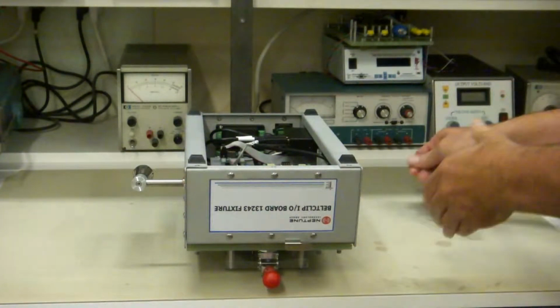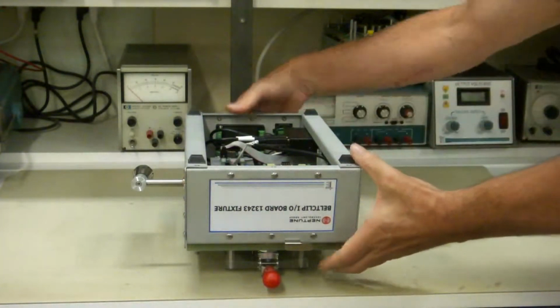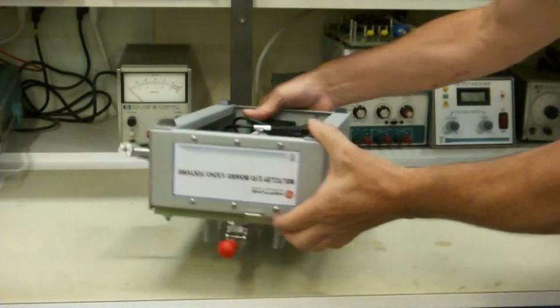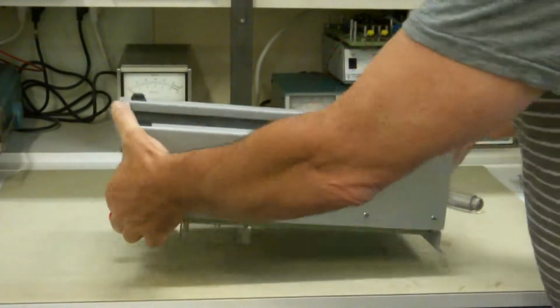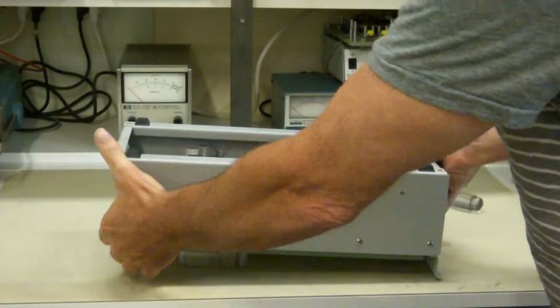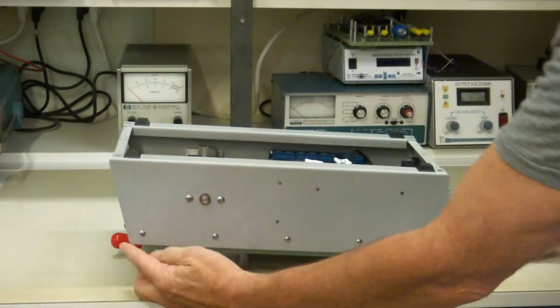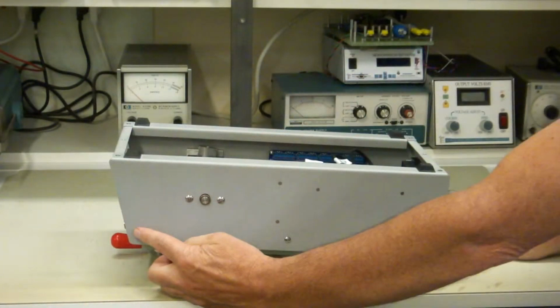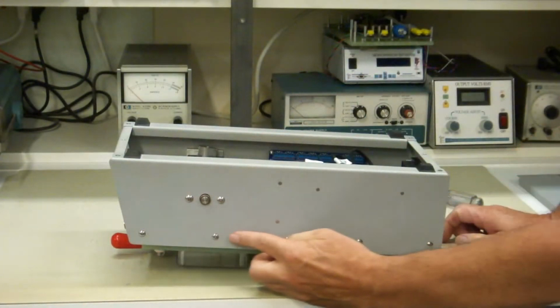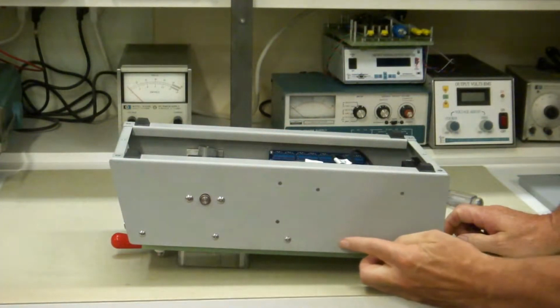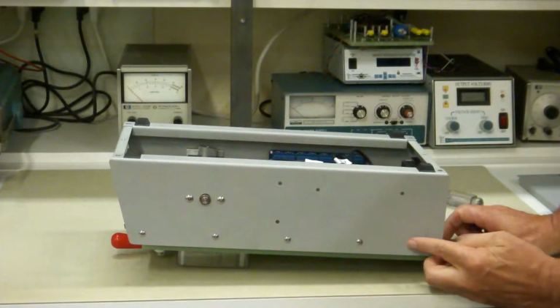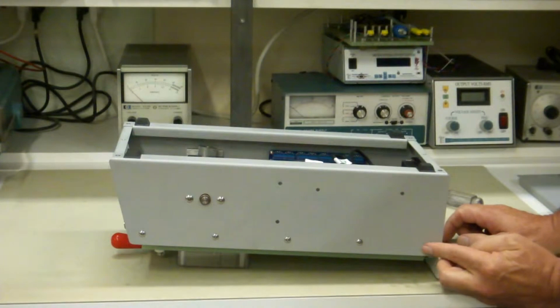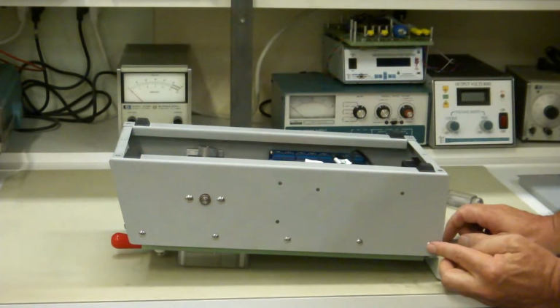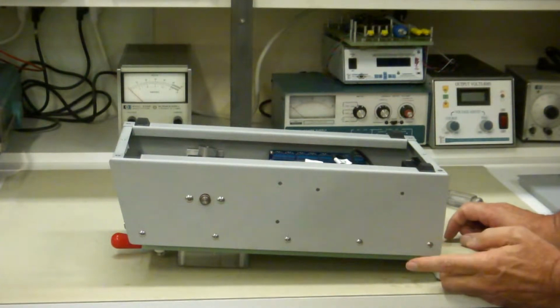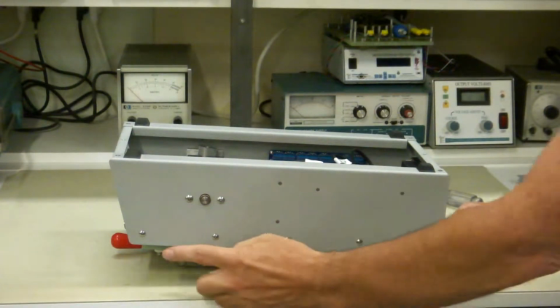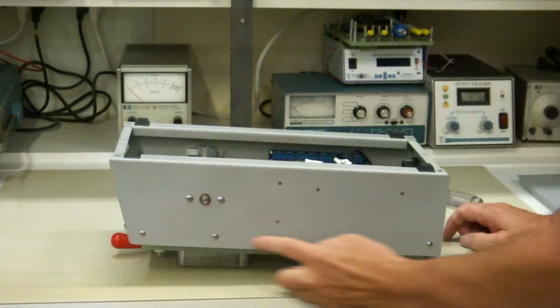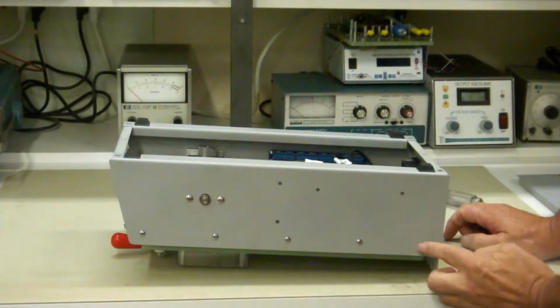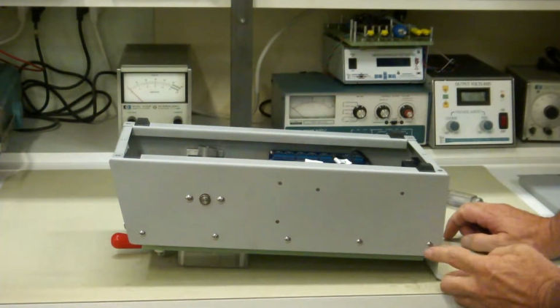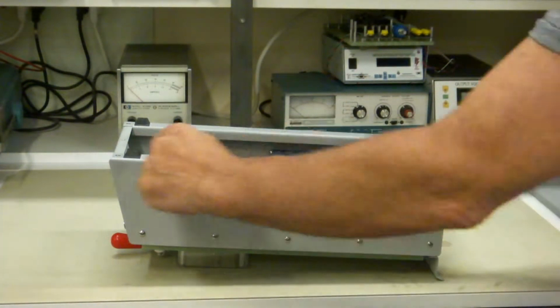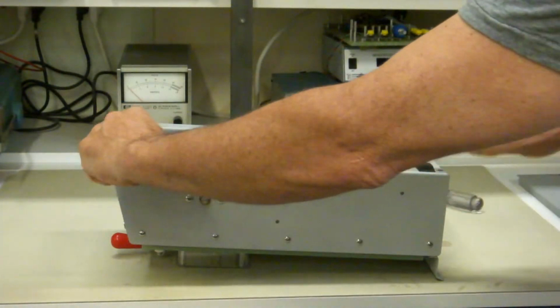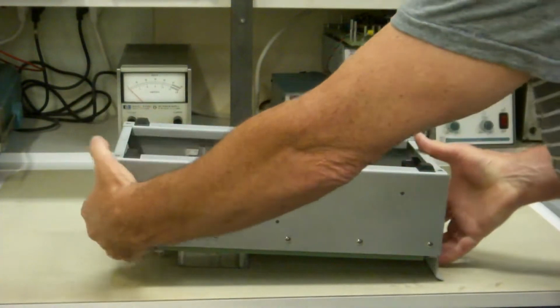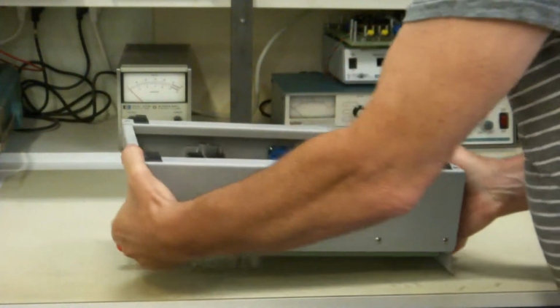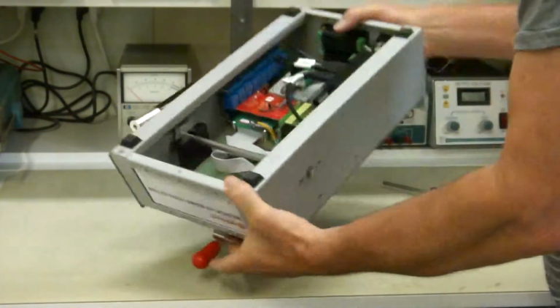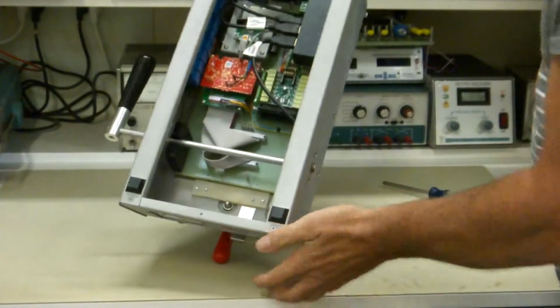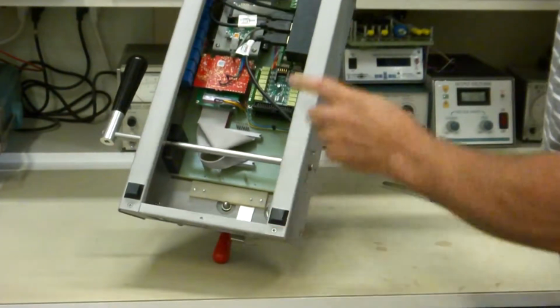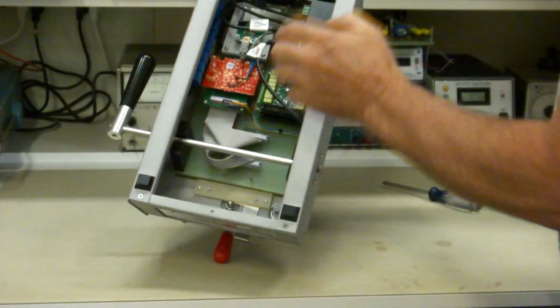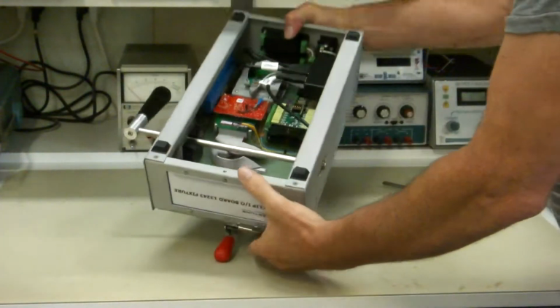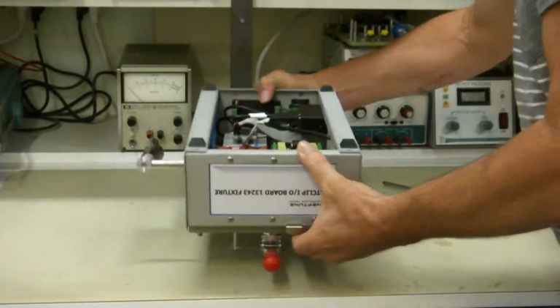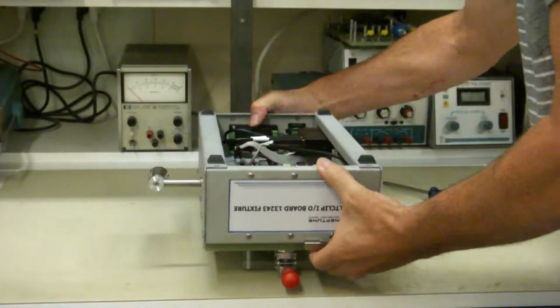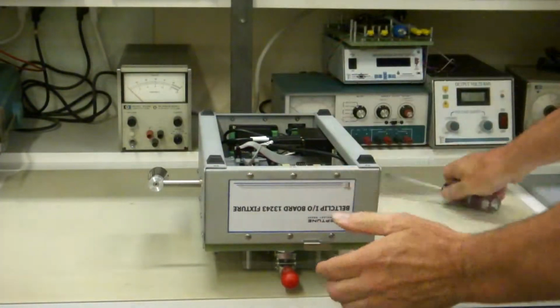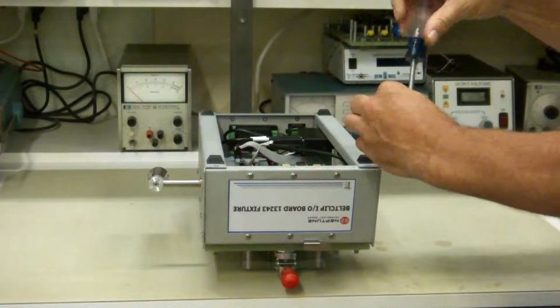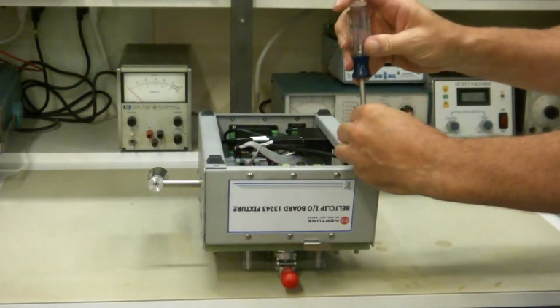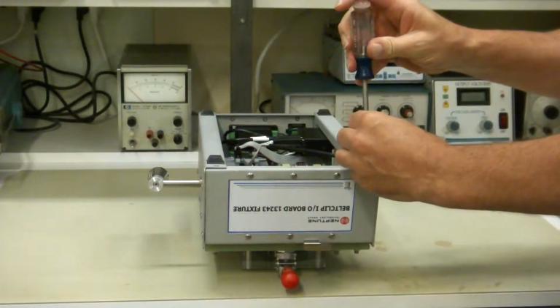The way to take off the side panels is with these five screws along the bottom and these two top screws here and here. So let's remove those.